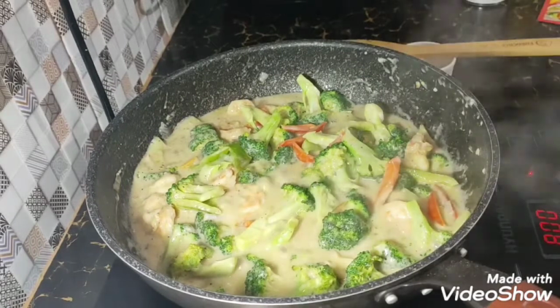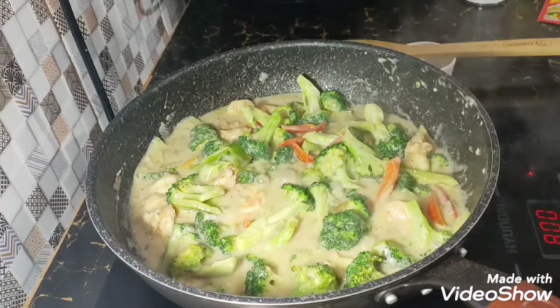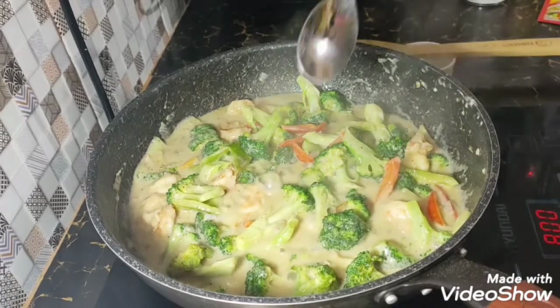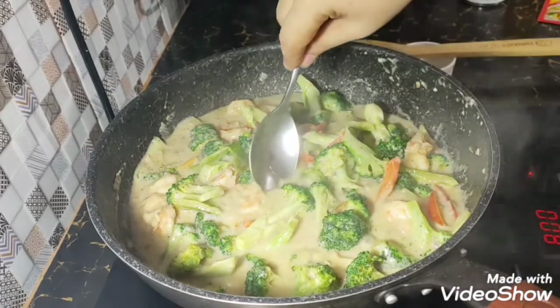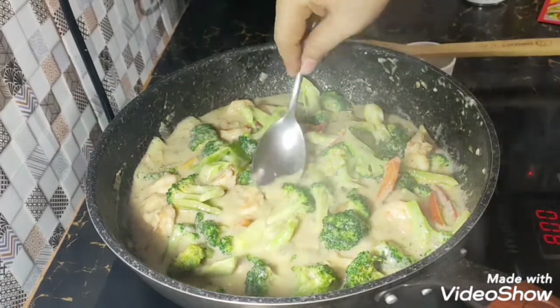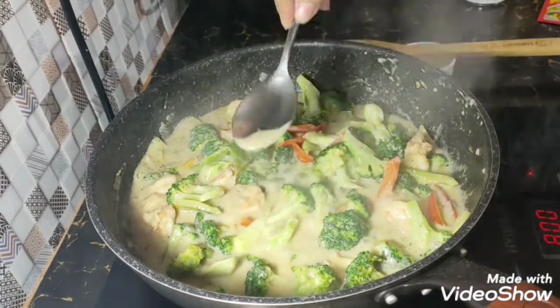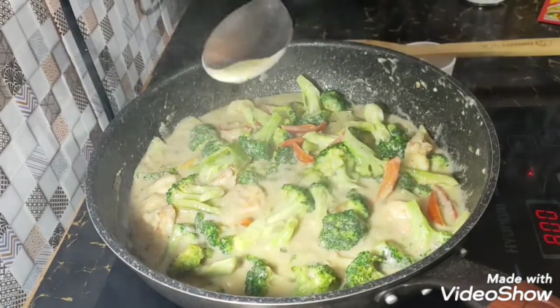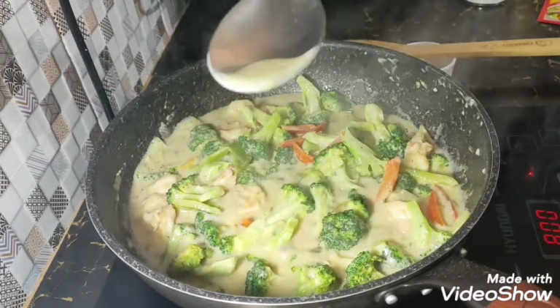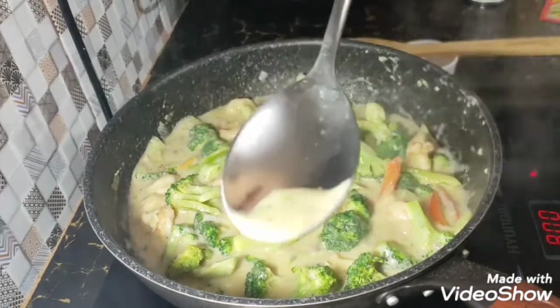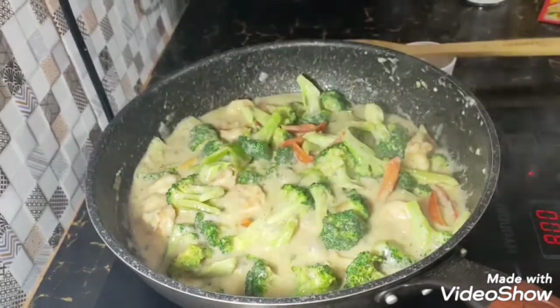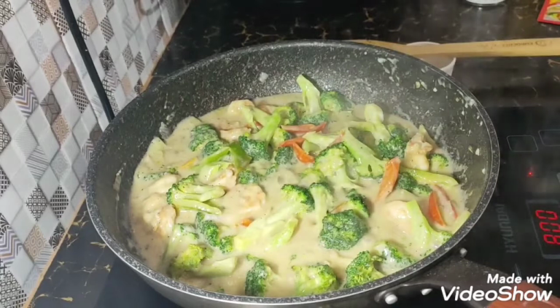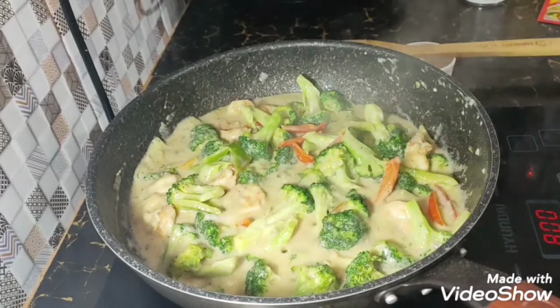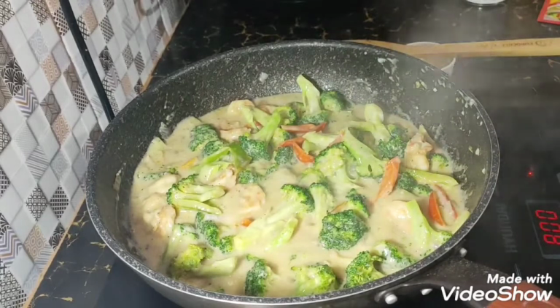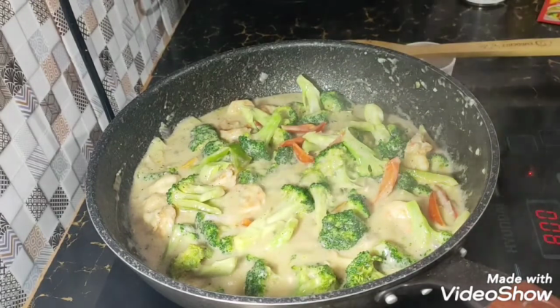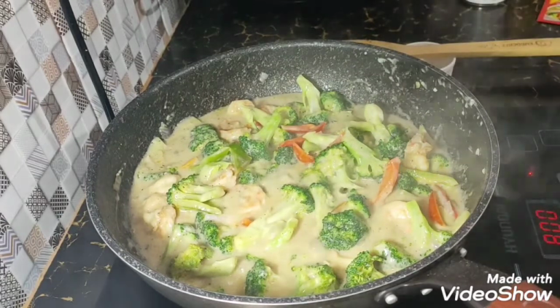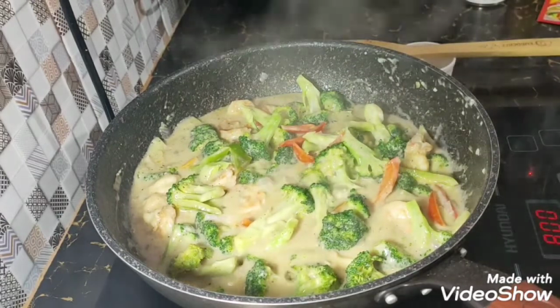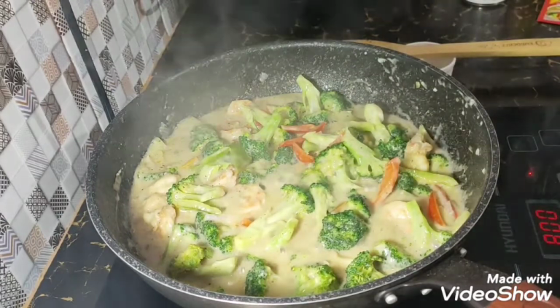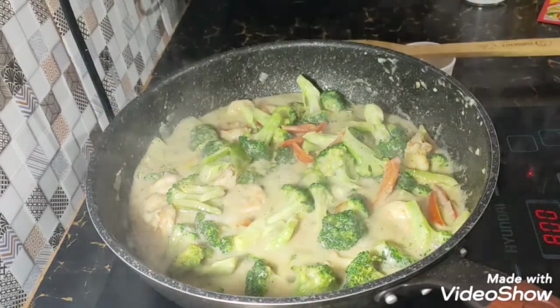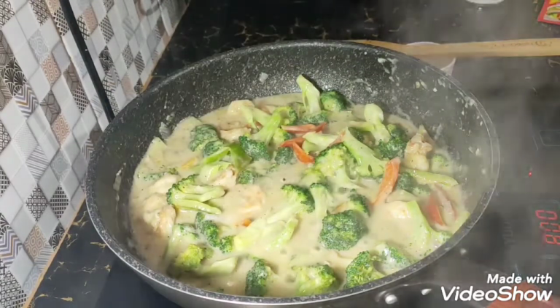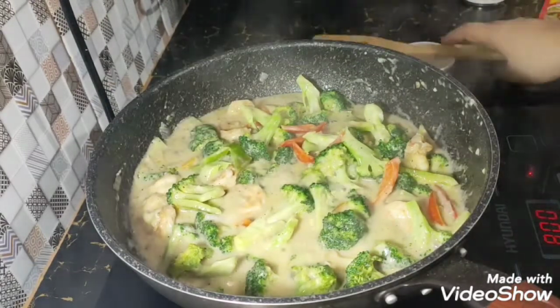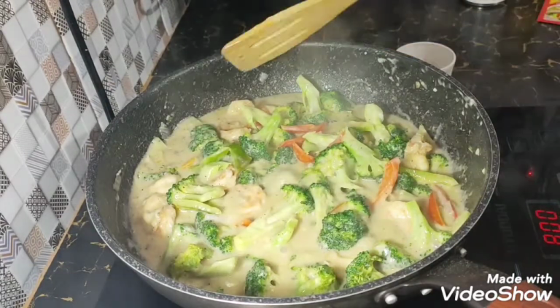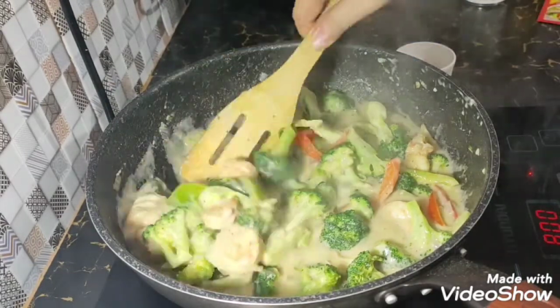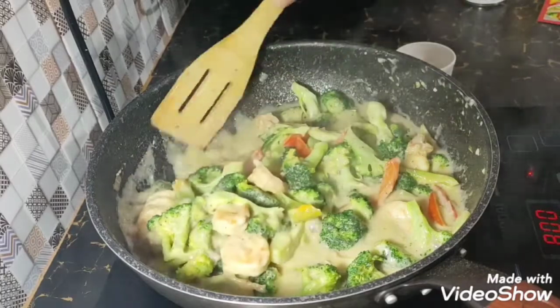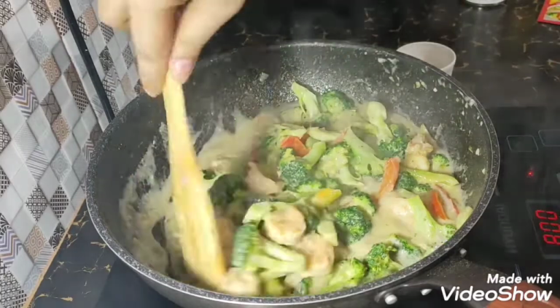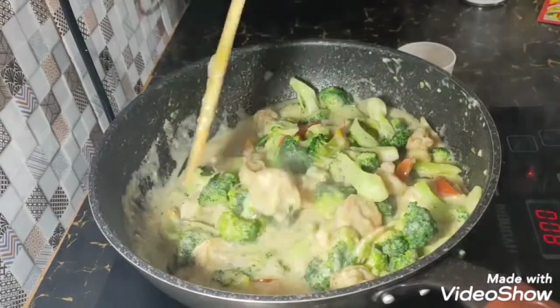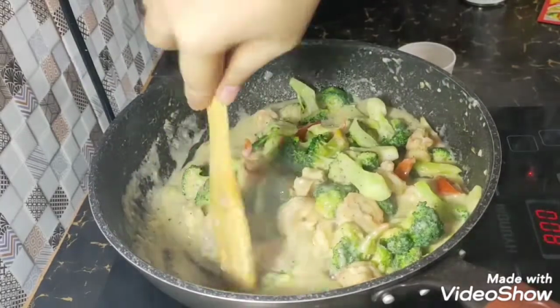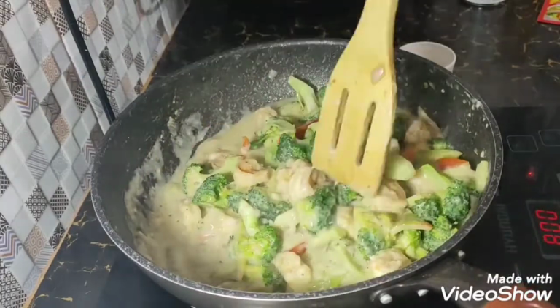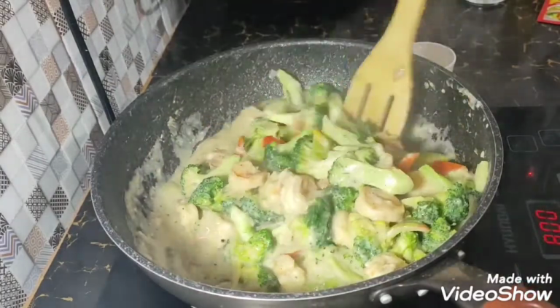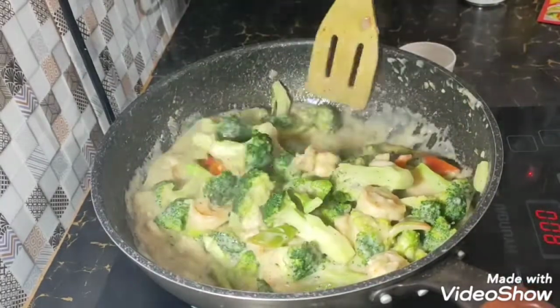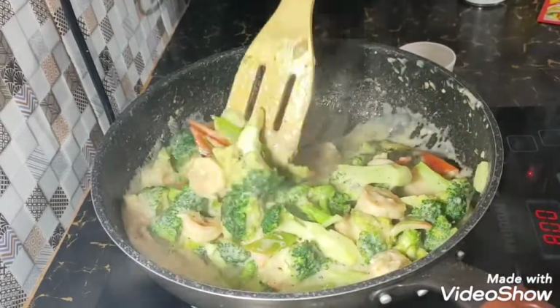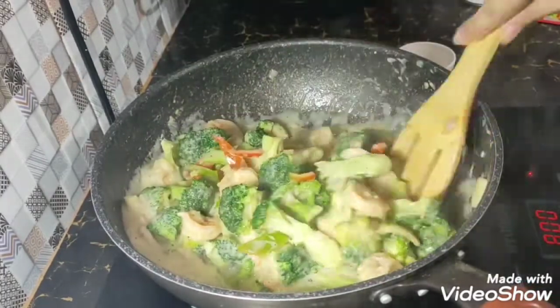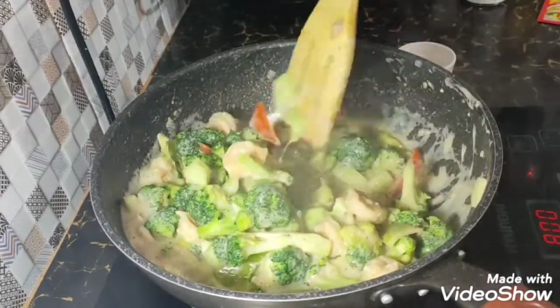Guys, it's time to test. Tikman na natin. Mmm. Oh, yummy! Tama lang ang panlasa. Ayan. This is done.